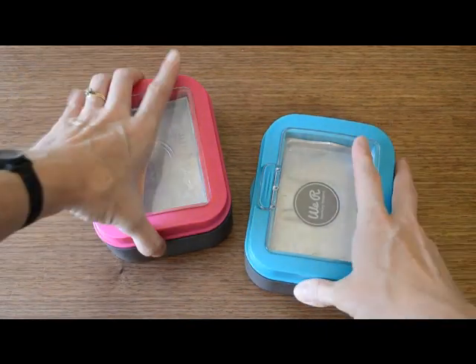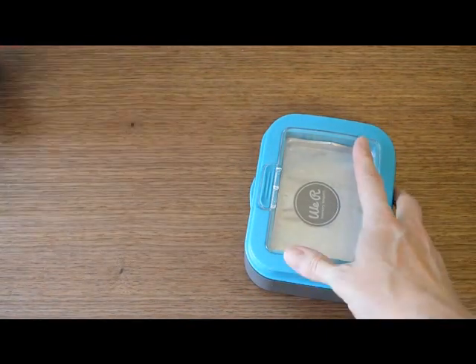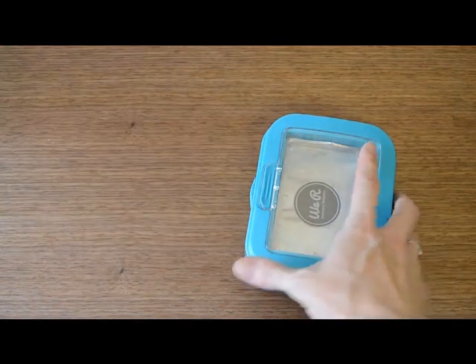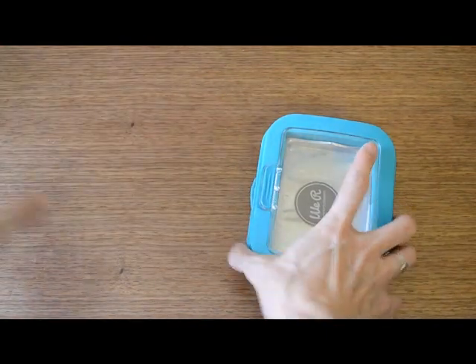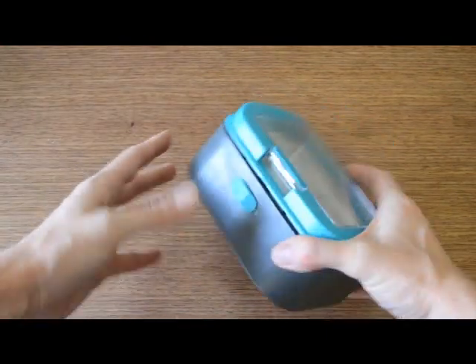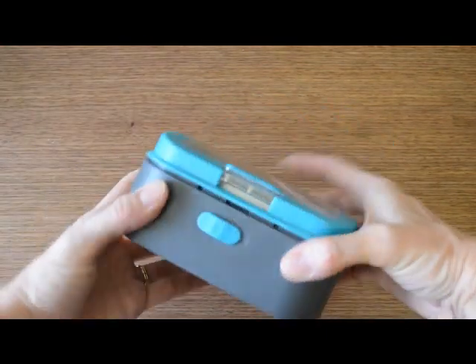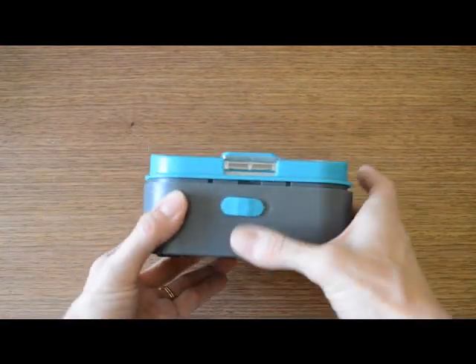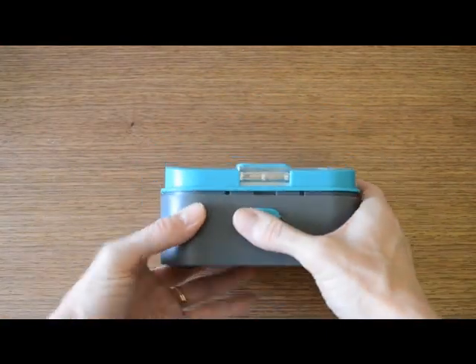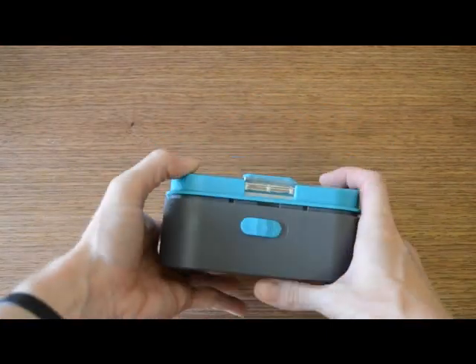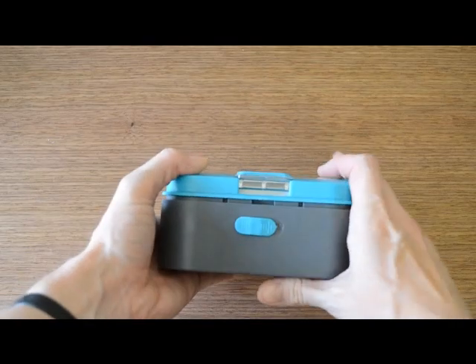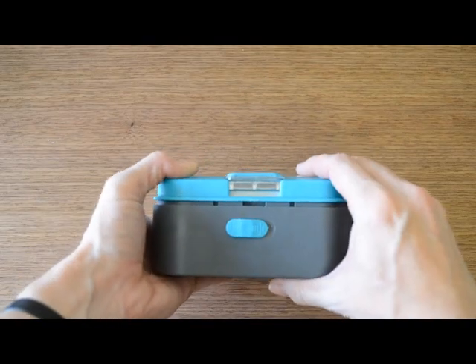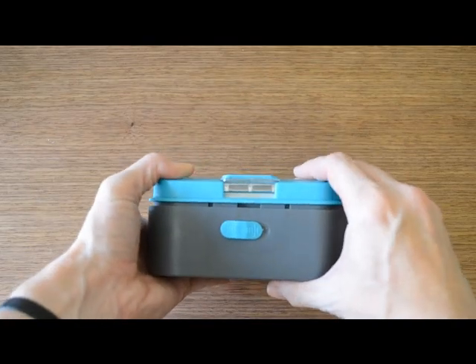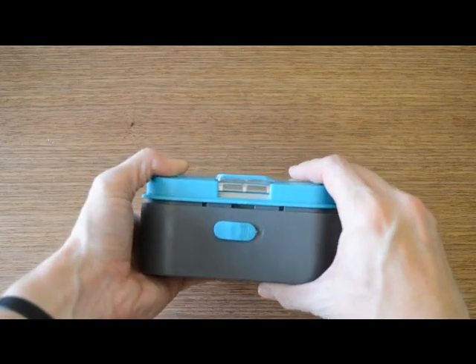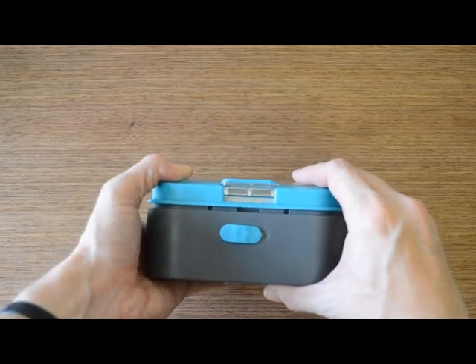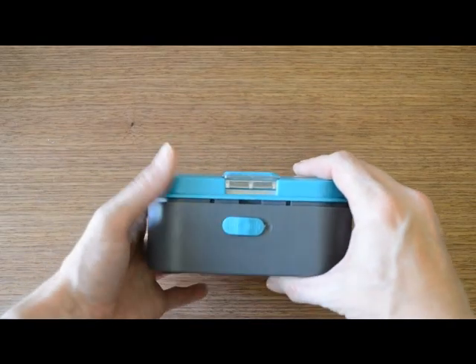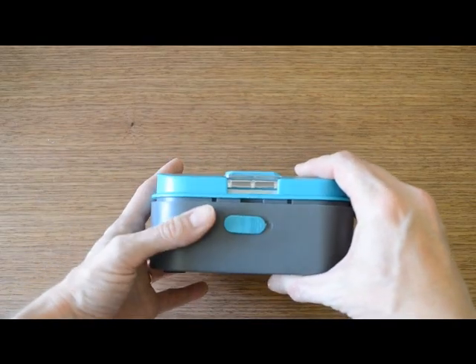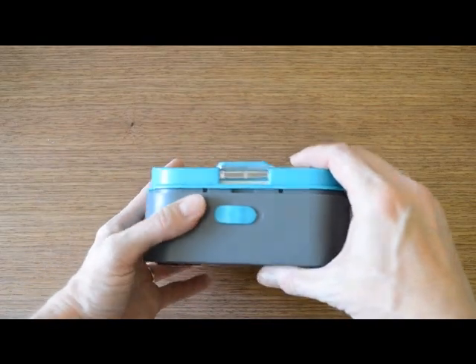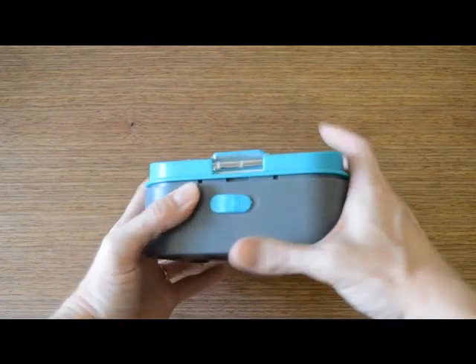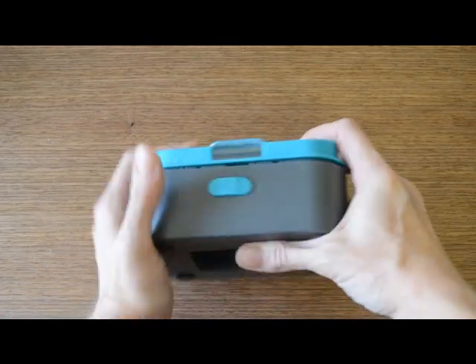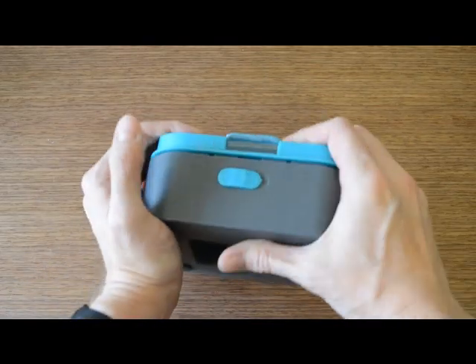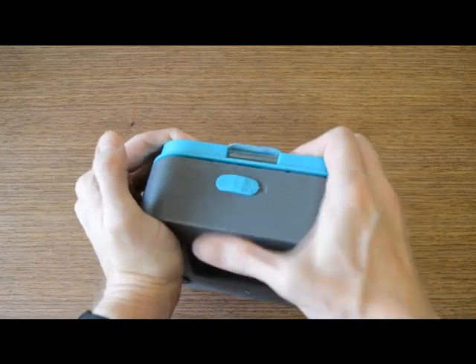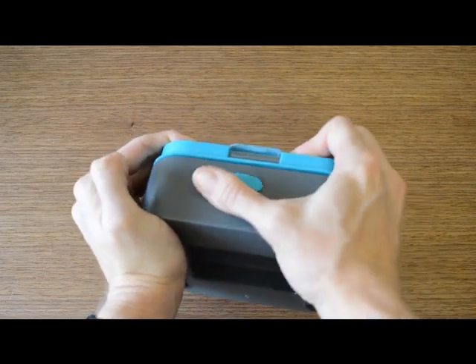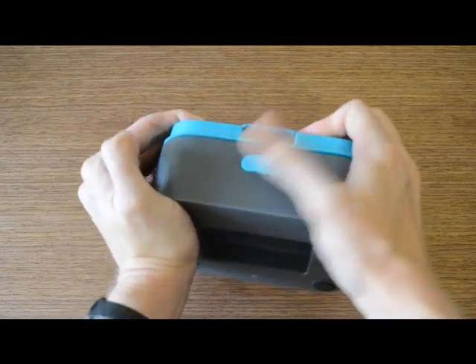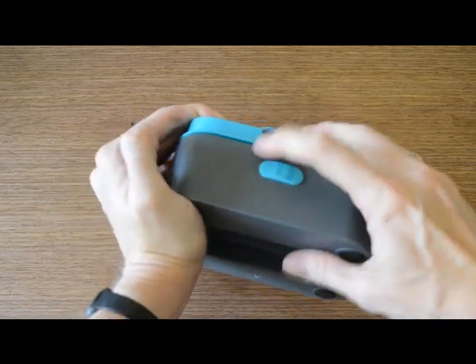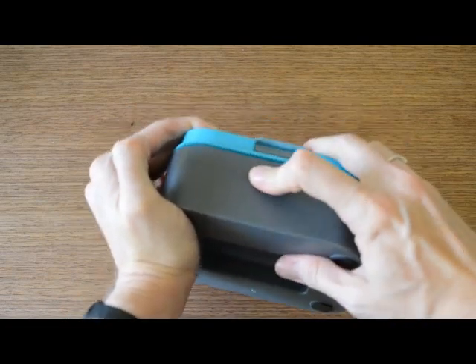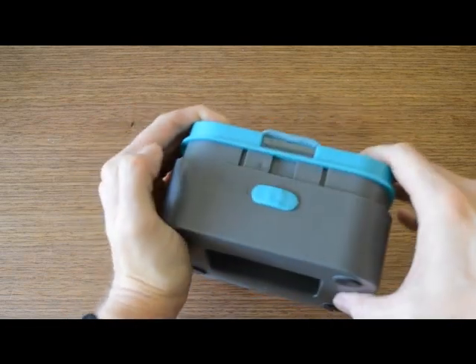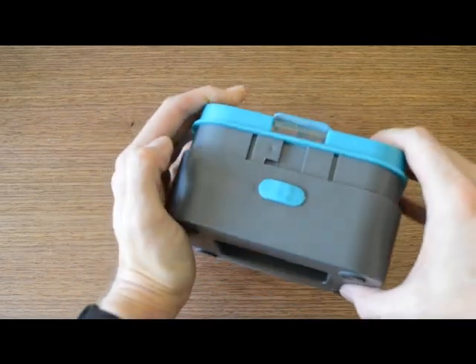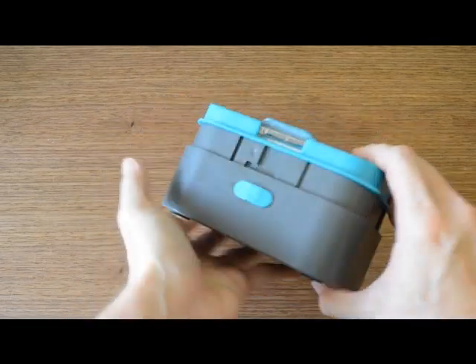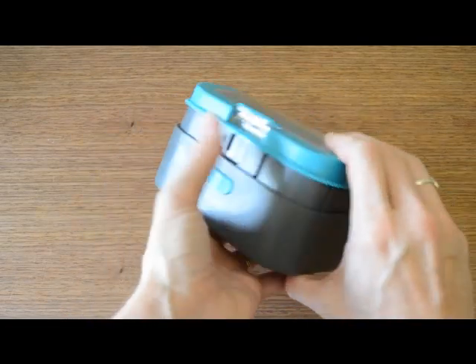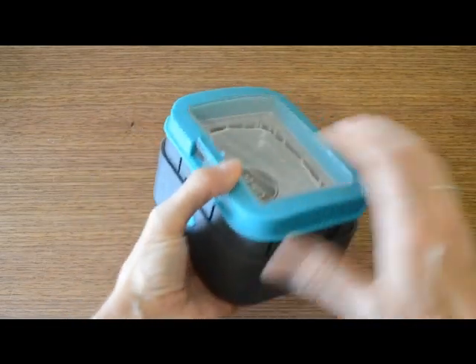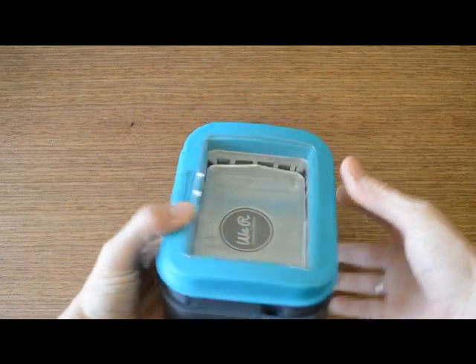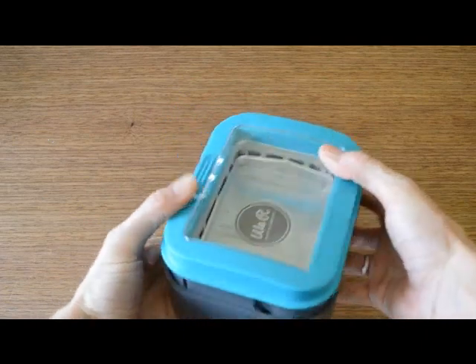Some of the cool features are that this punch has a lock so that you can keep it locked in the downward flat position for easy stacking and storage. All you do to use it is pull that lock over to the side and it pops right up and is ready to use.